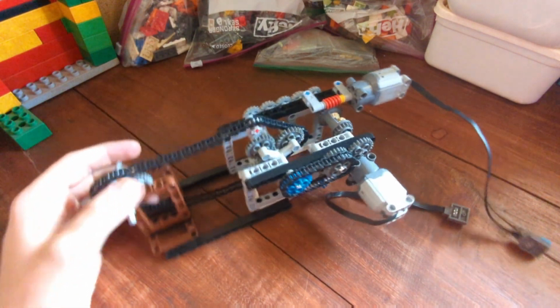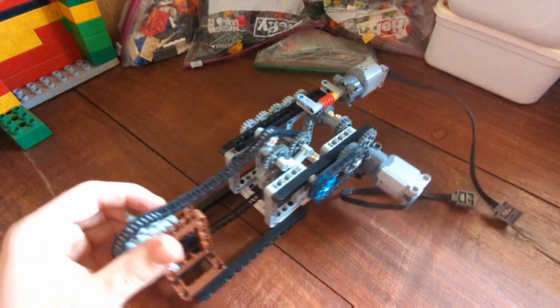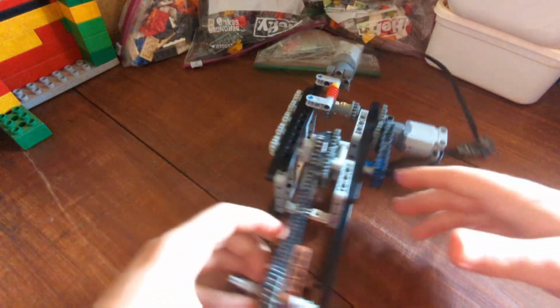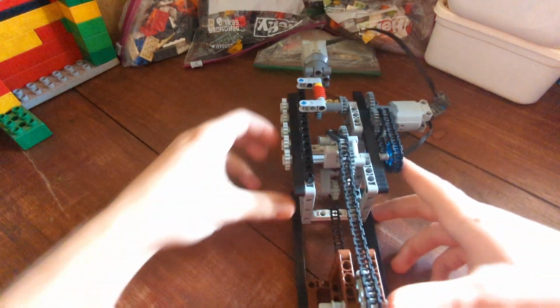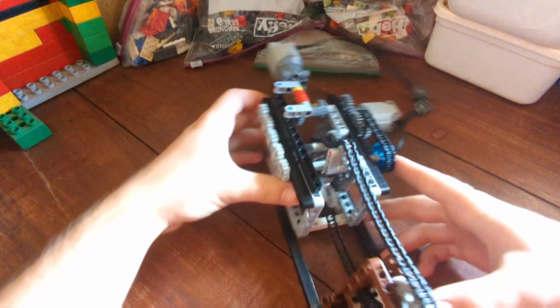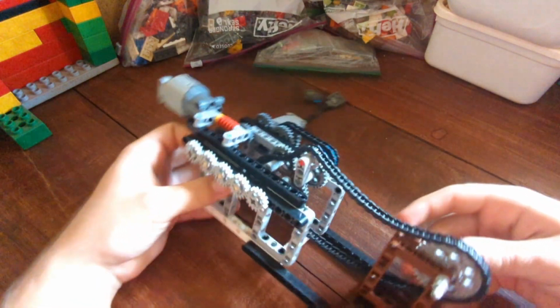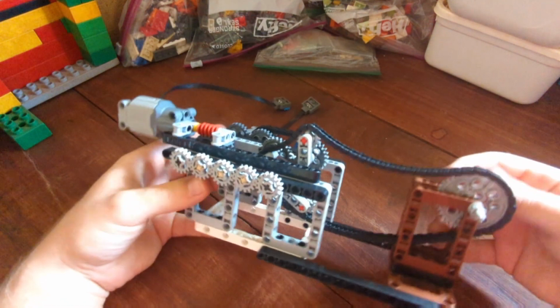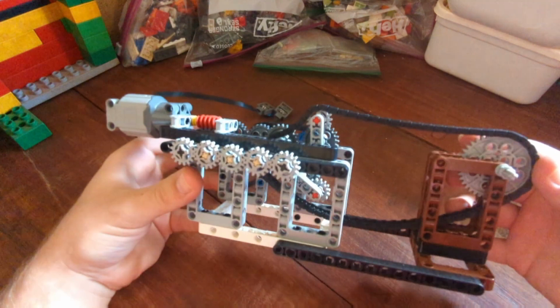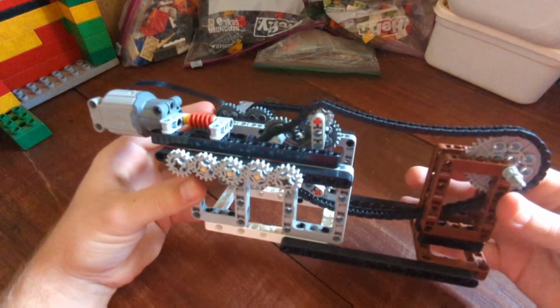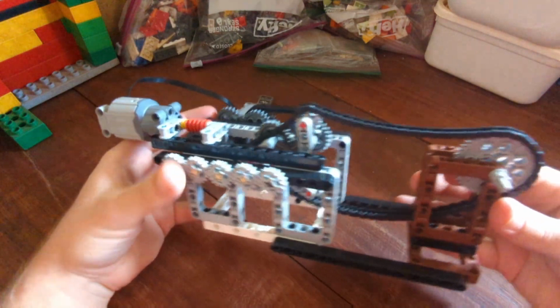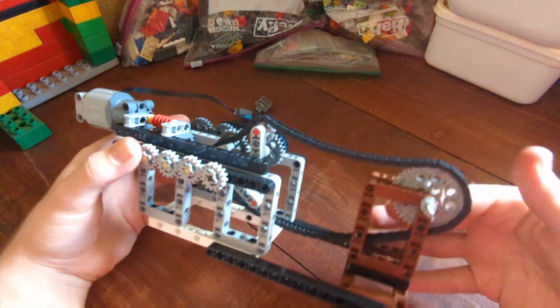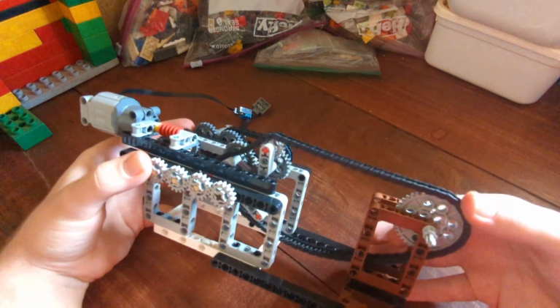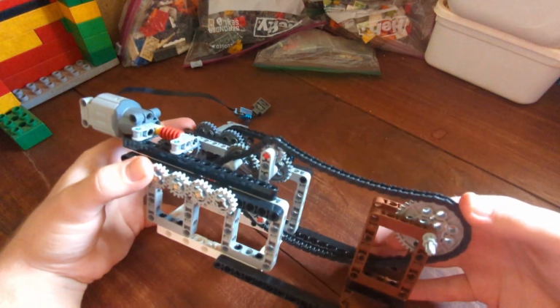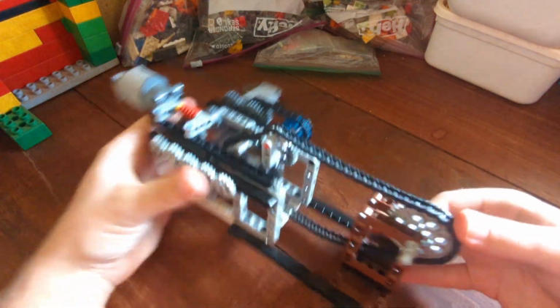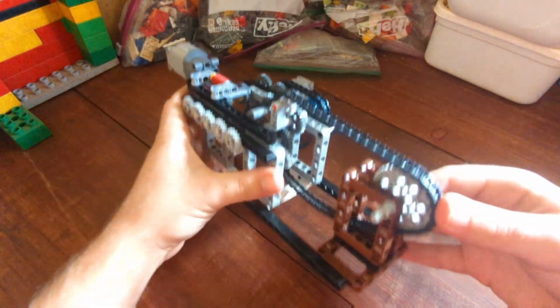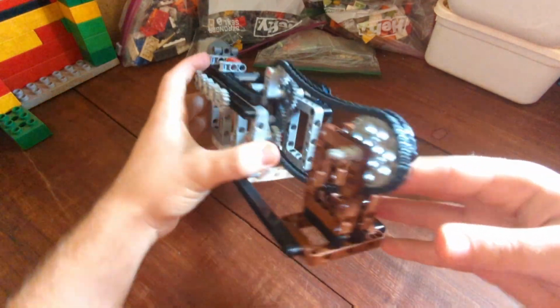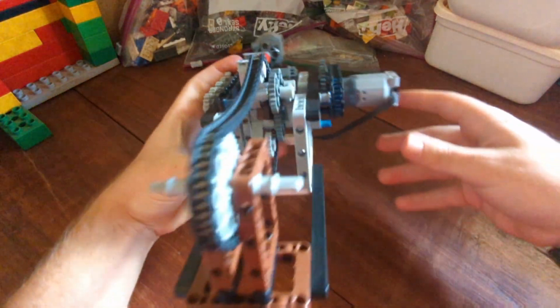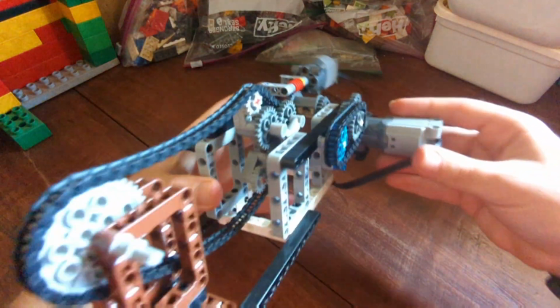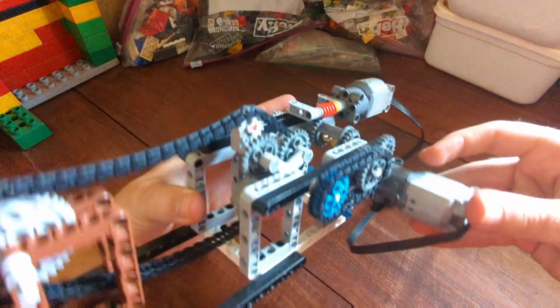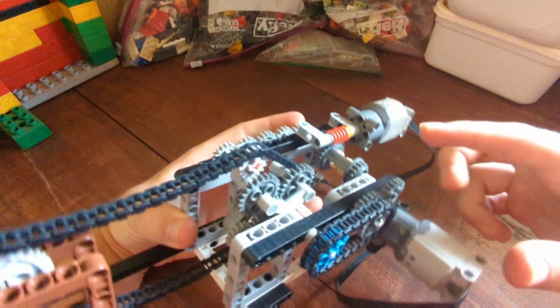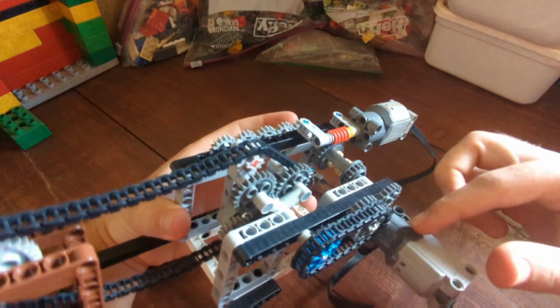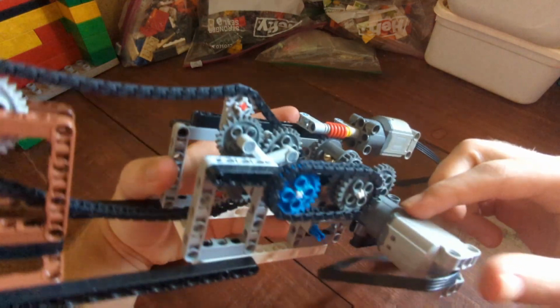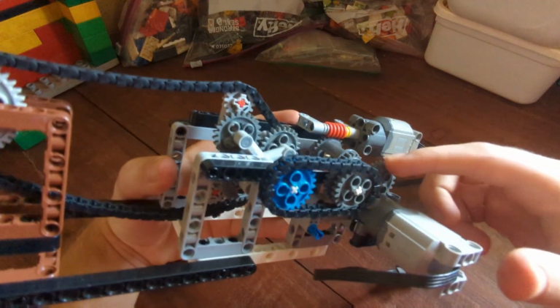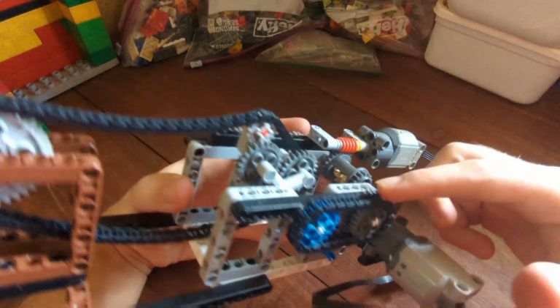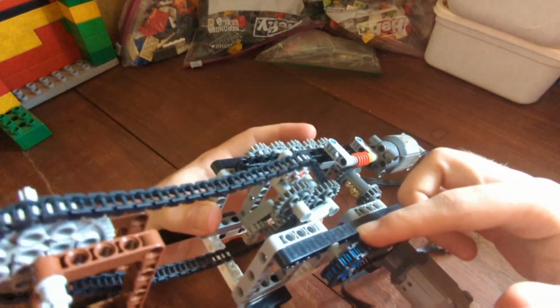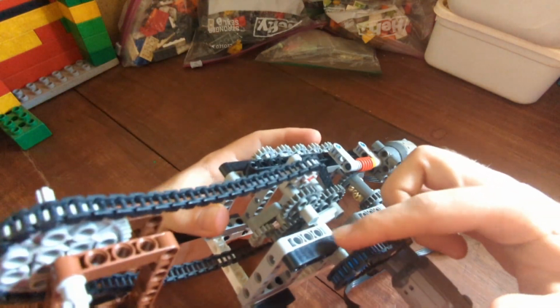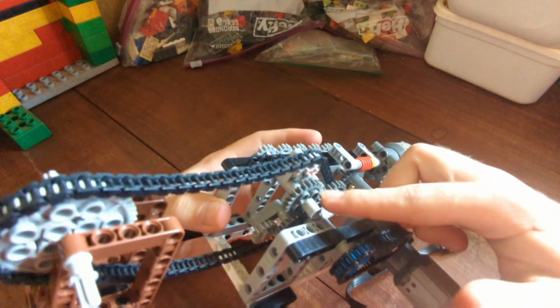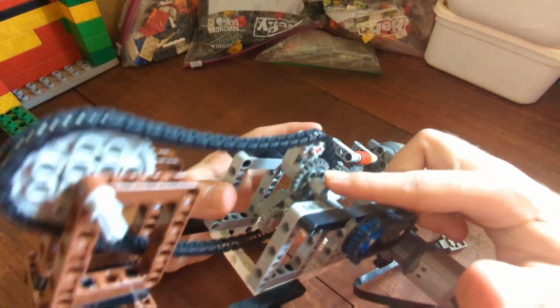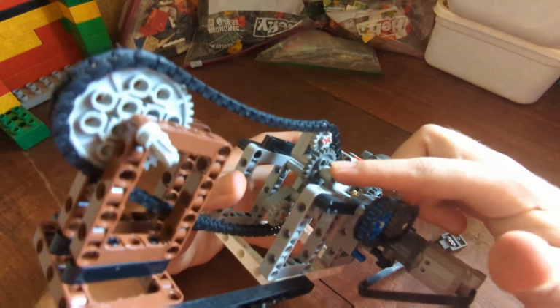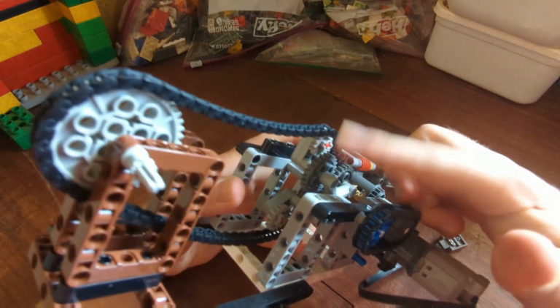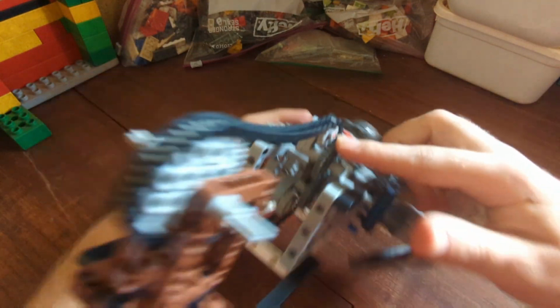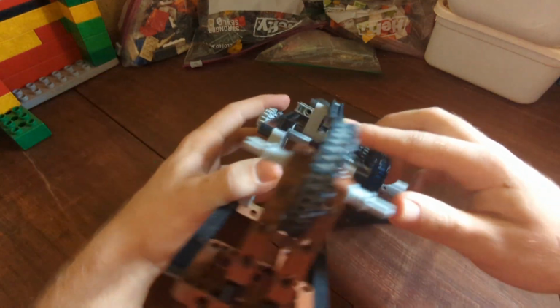I'll zoom in to show how it works. As you can see, this is the output of the chain, and this is the input motor. It drives this right here, it goes along here, and then this is where the action happens.